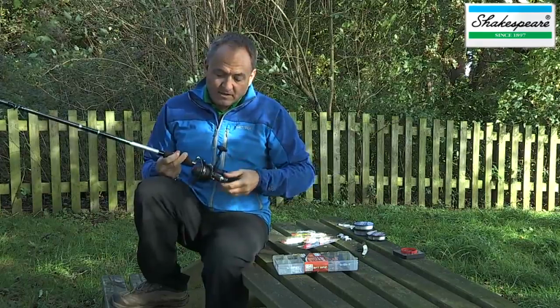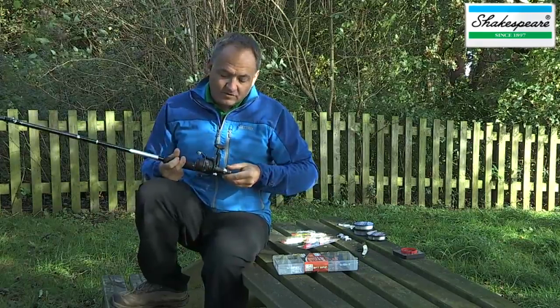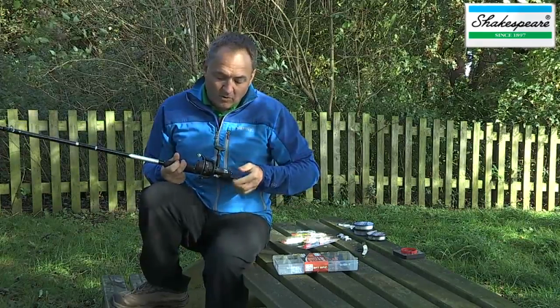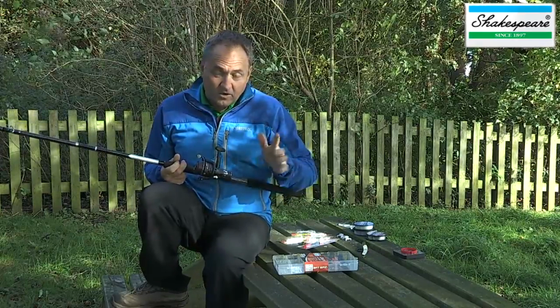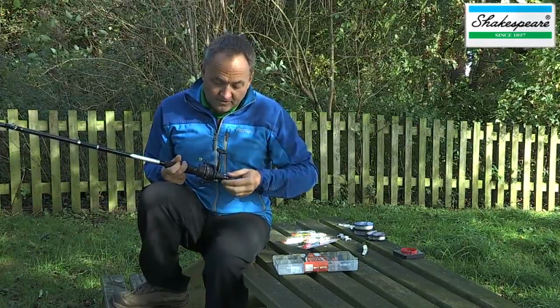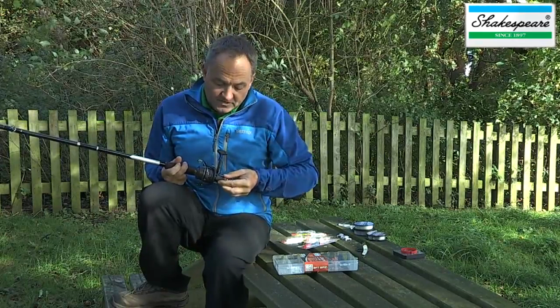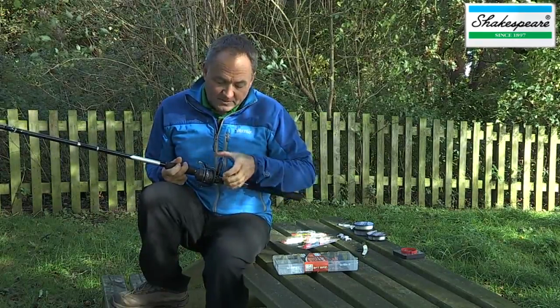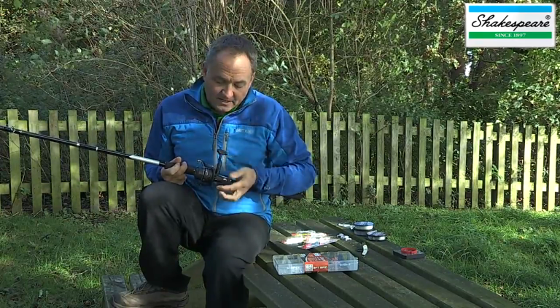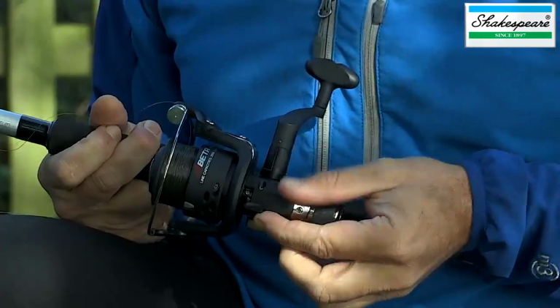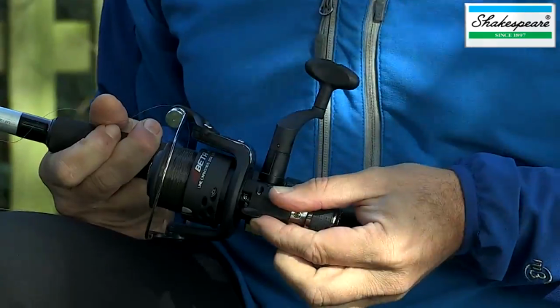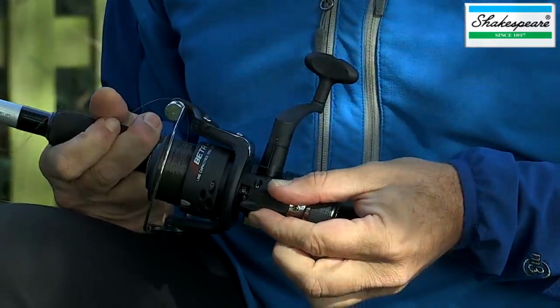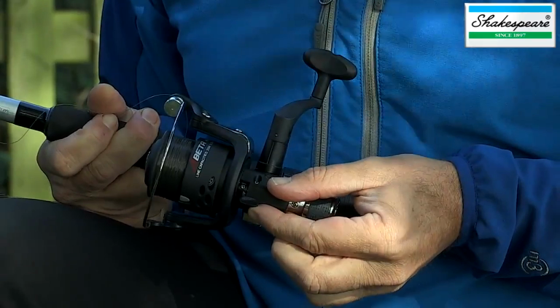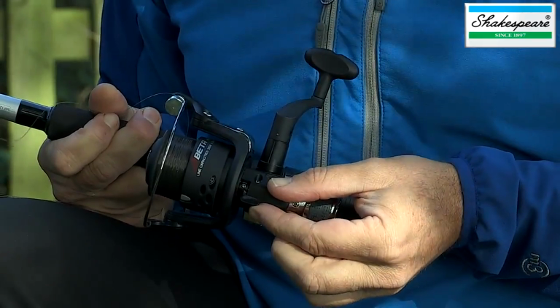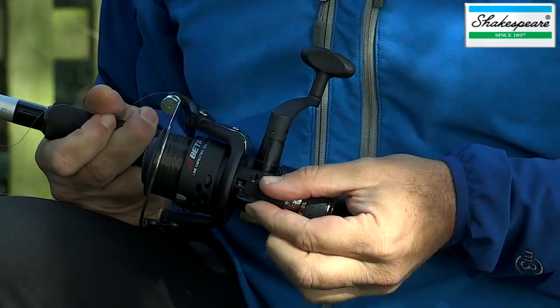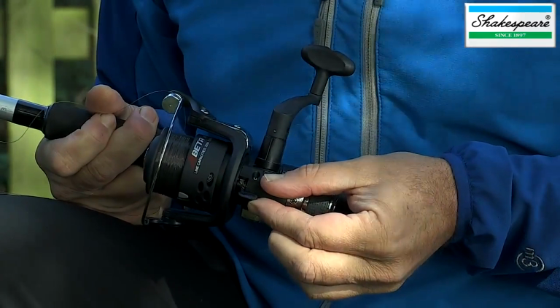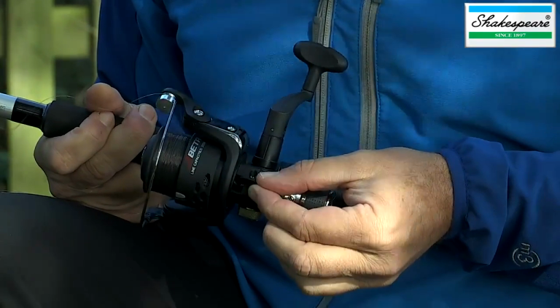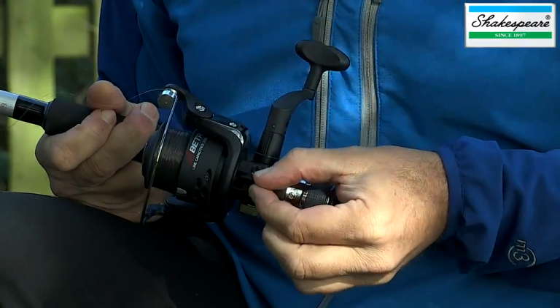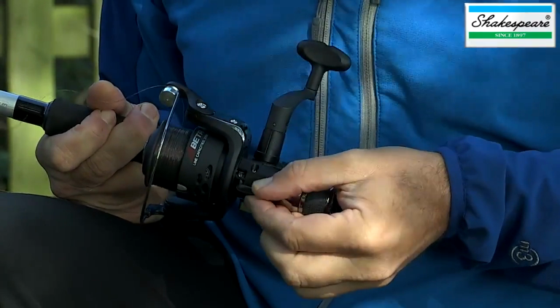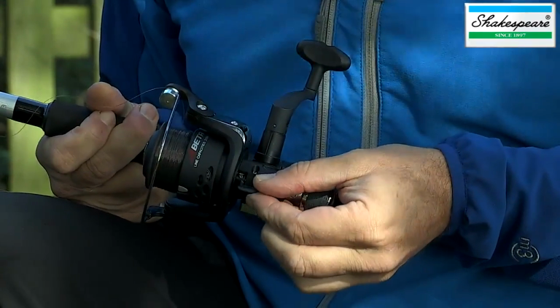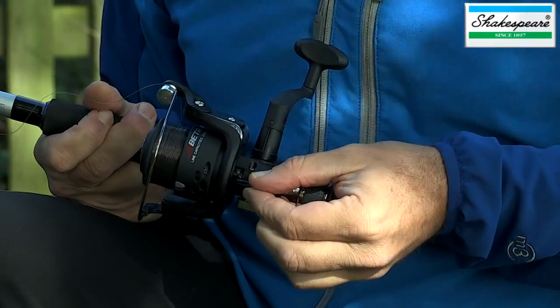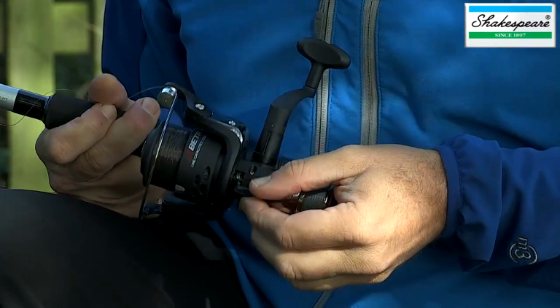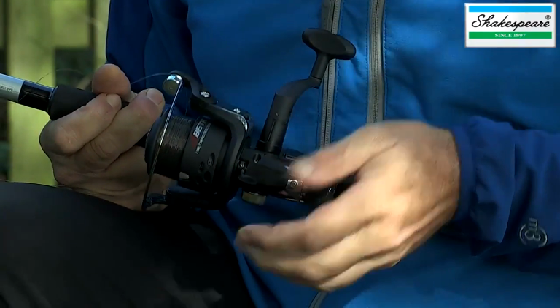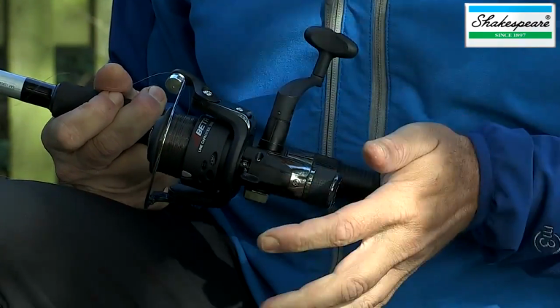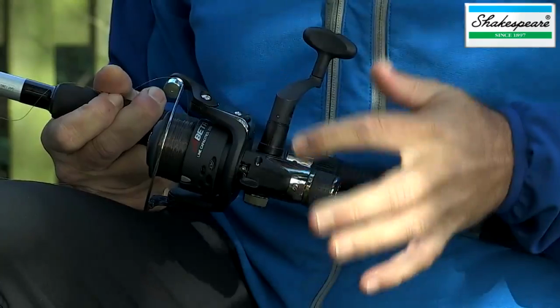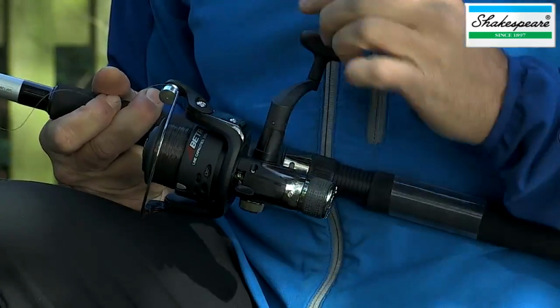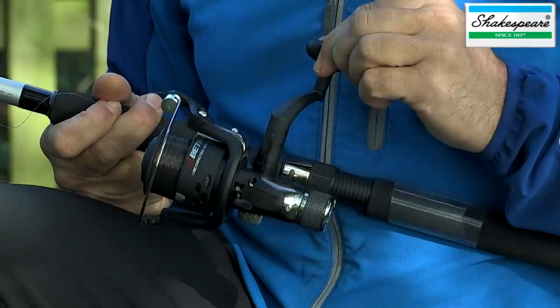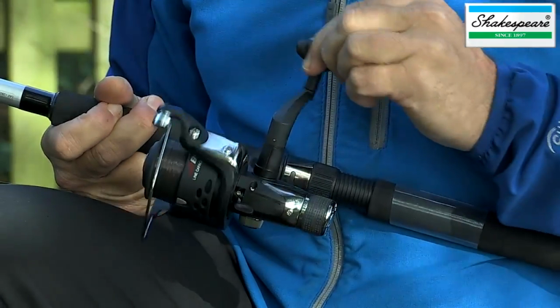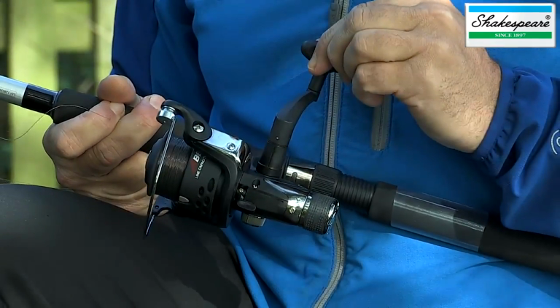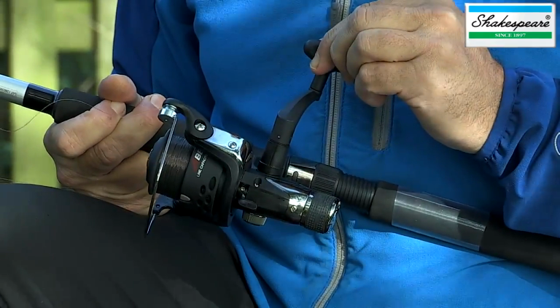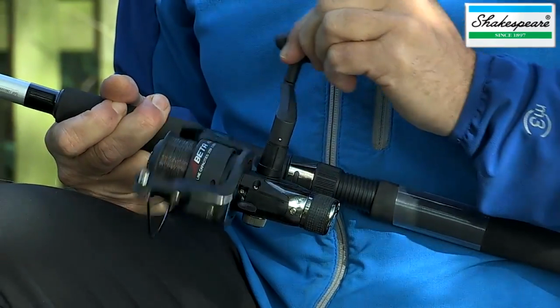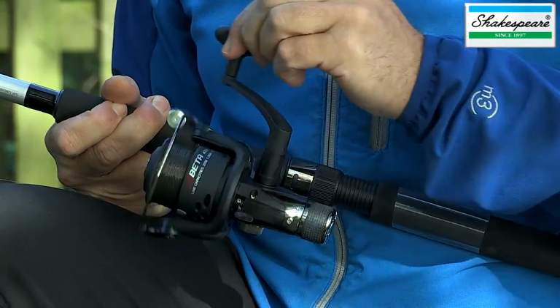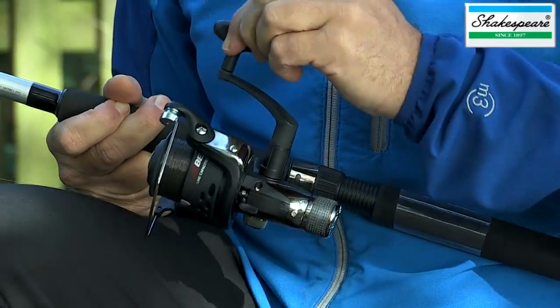We've also got one other quick feature to explain — the lever on the bottom of the reel. That's the instant anti-reverse on/off switch. When it's on, like in this position, the reel won't reel backwards; it'll only reel forwards.